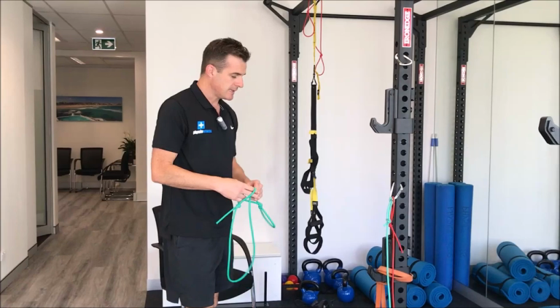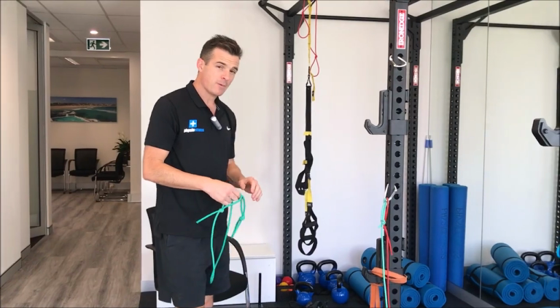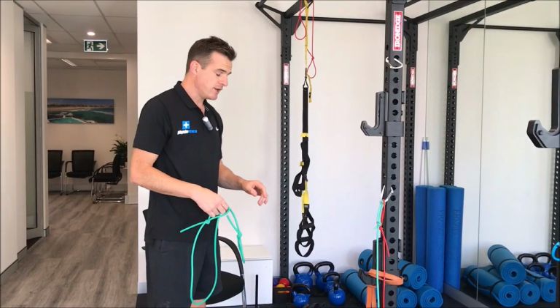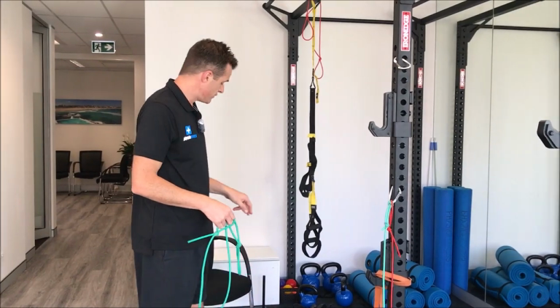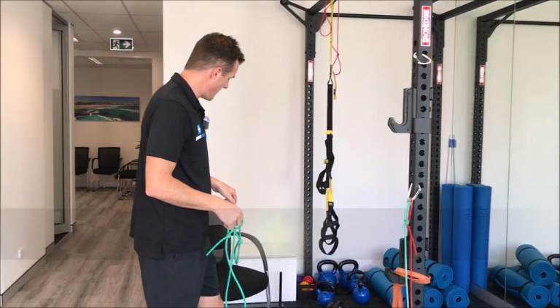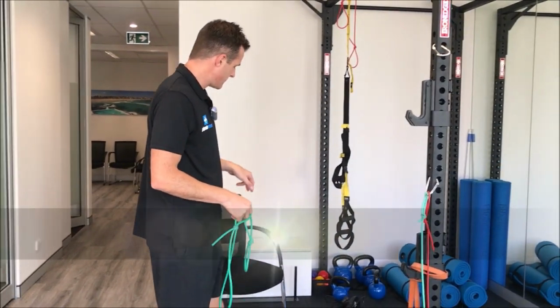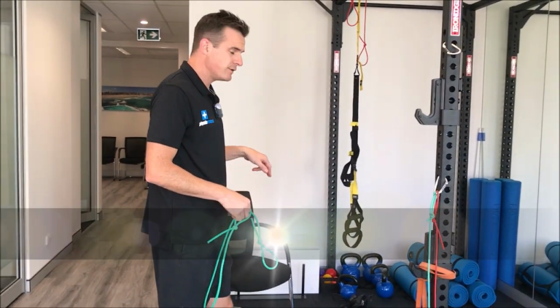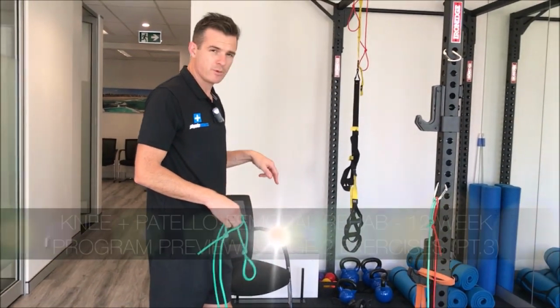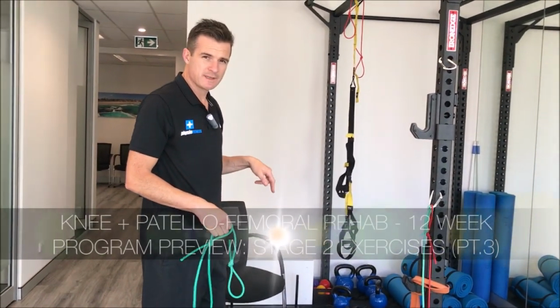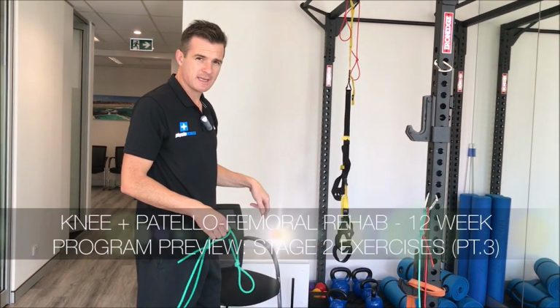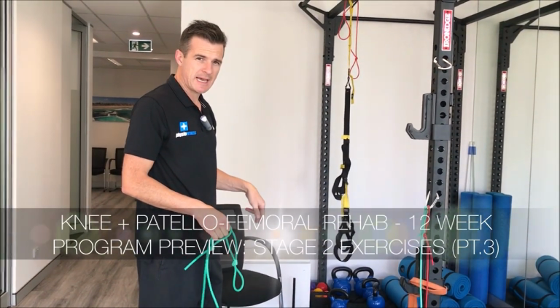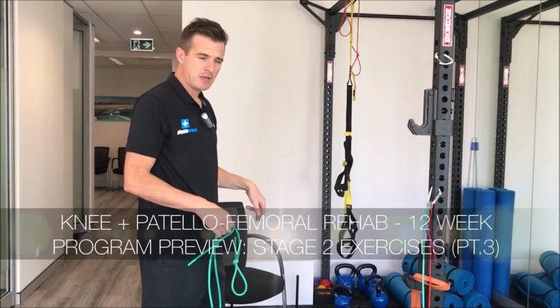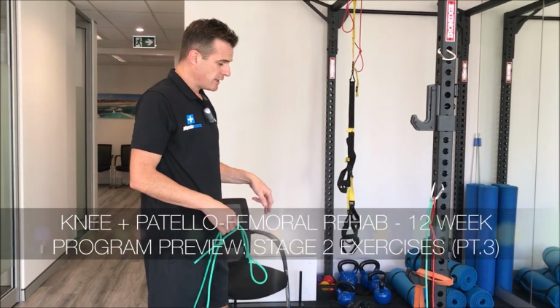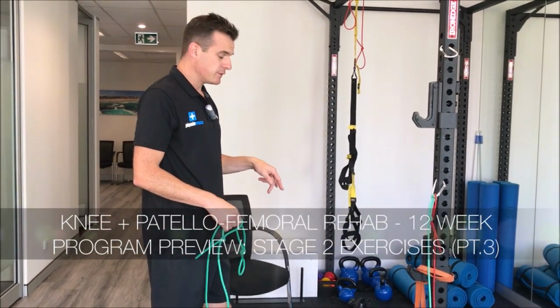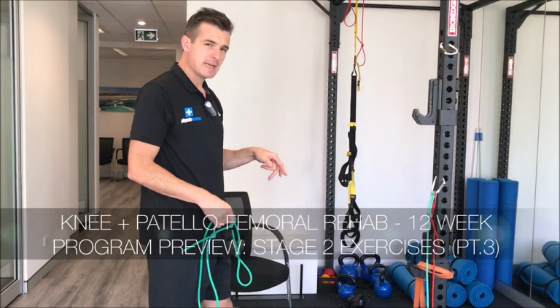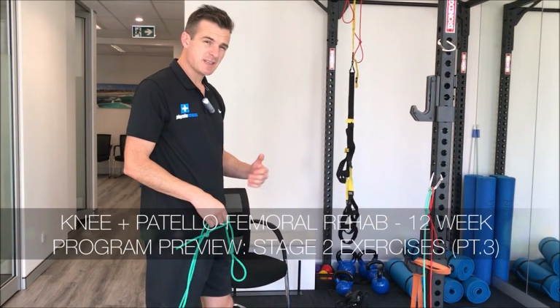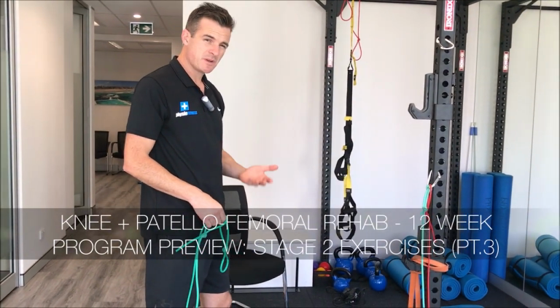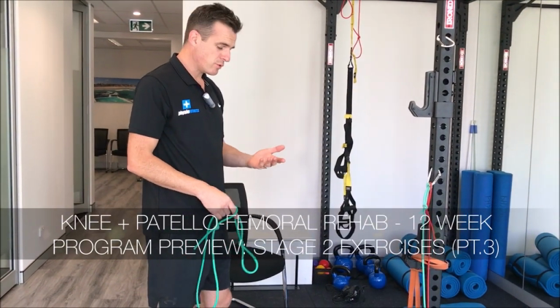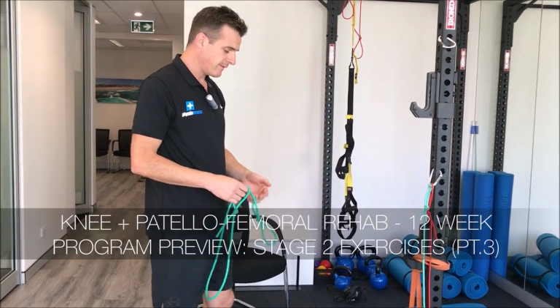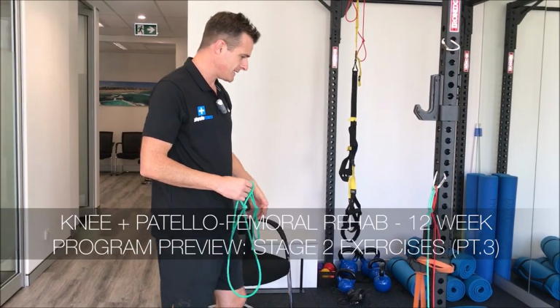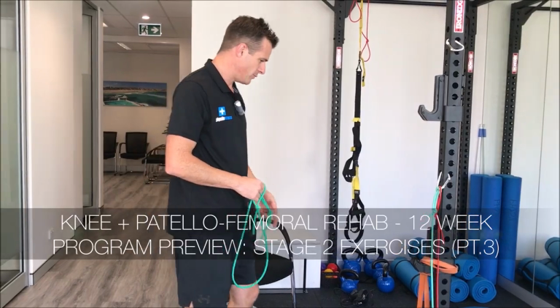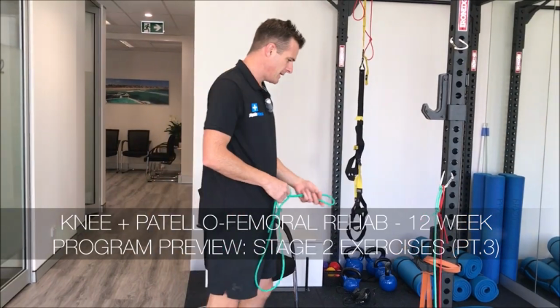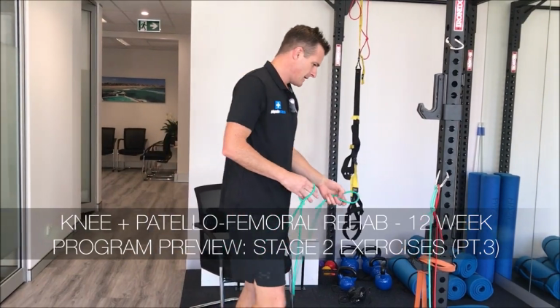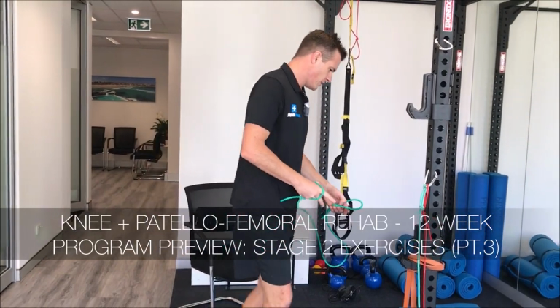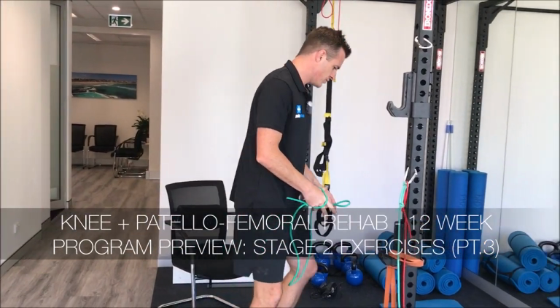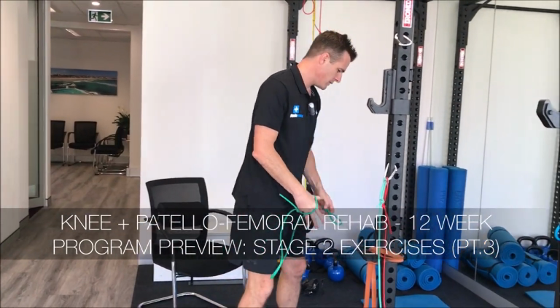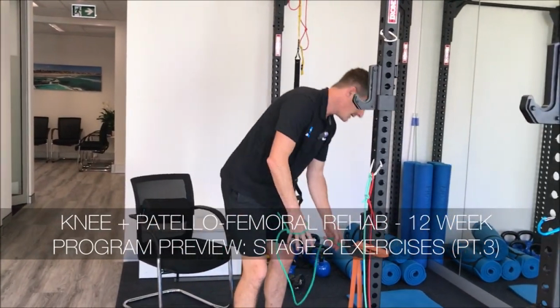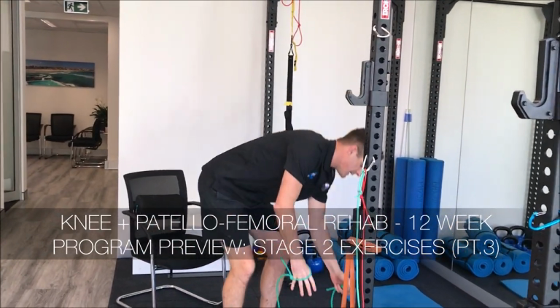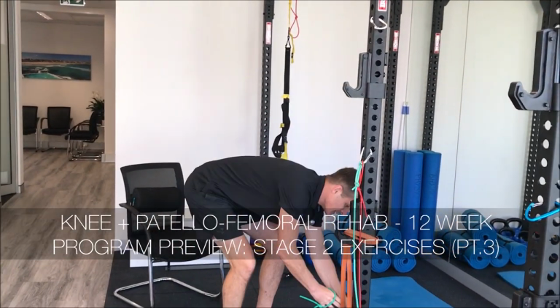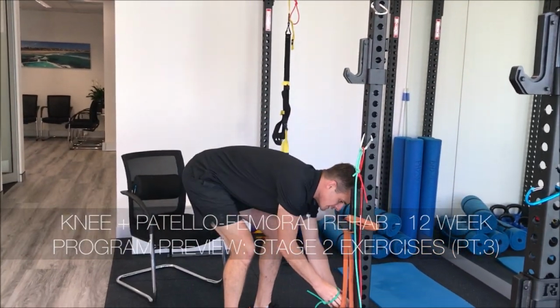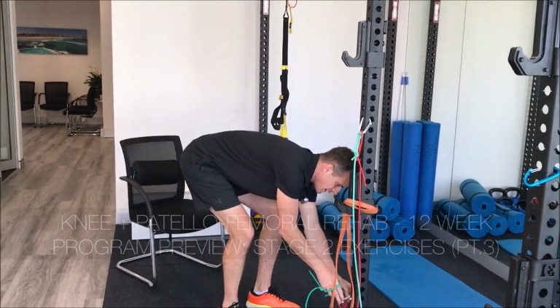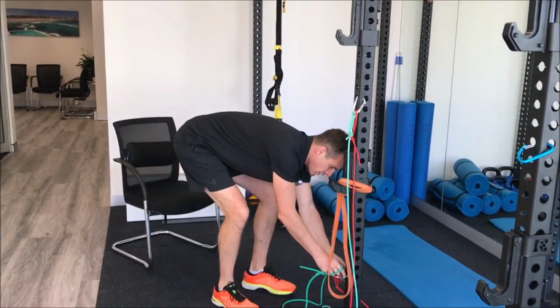Now the other way you could do that, if you don't want to do it sitting down, is you do it standing up. So that's a bit of a more advanced level, but what you can do when you're standing up is put it down low.